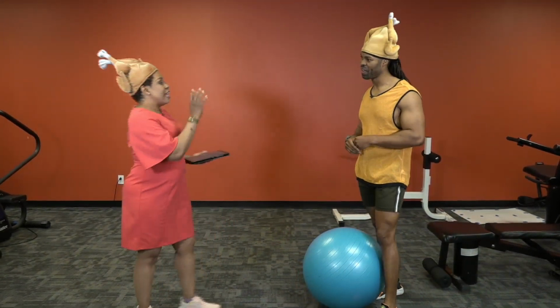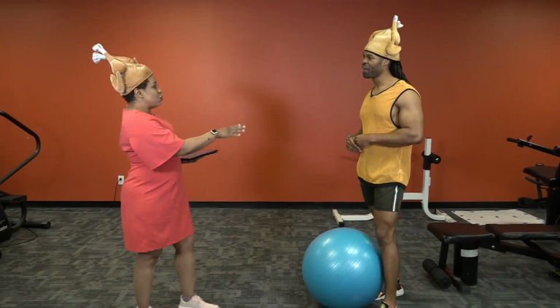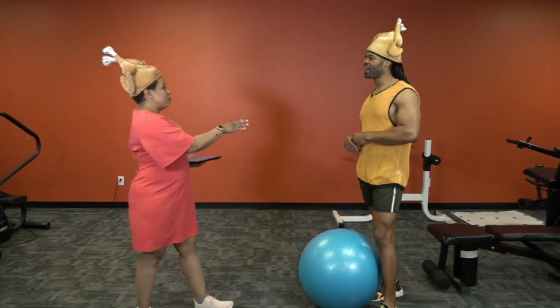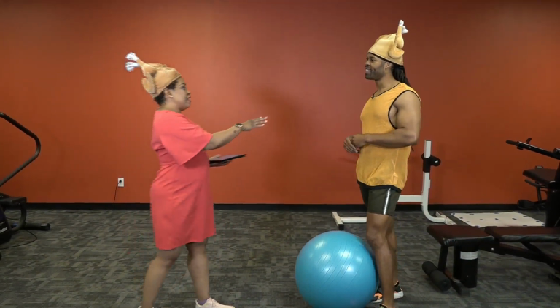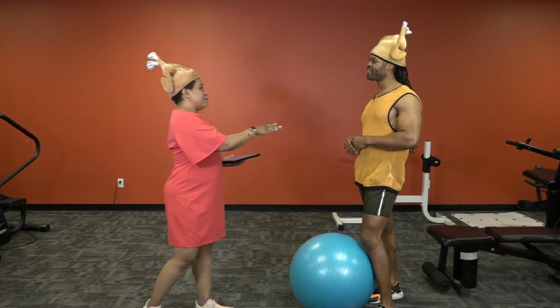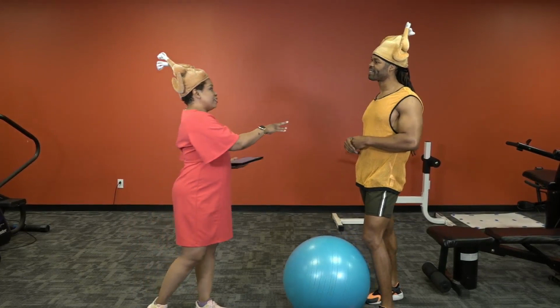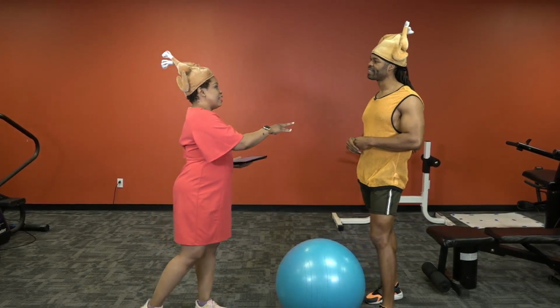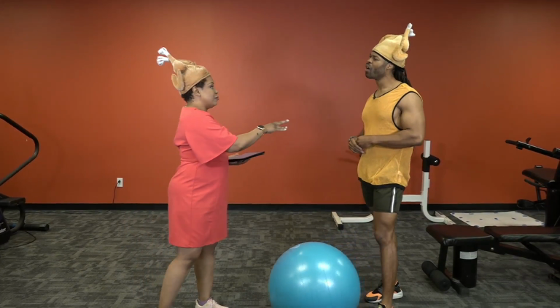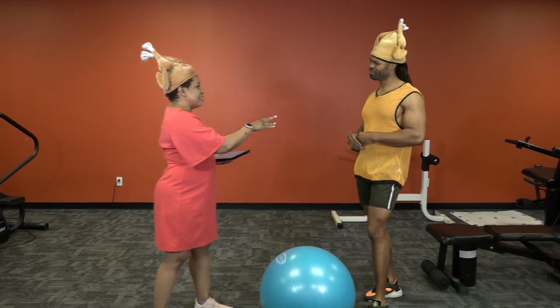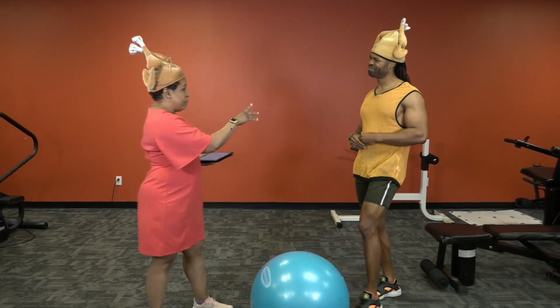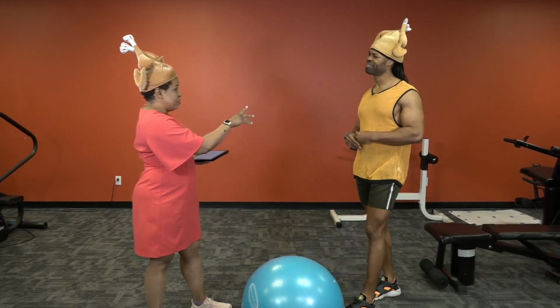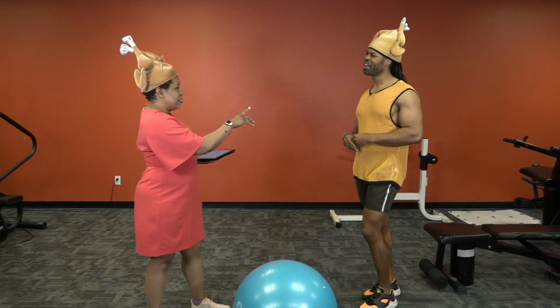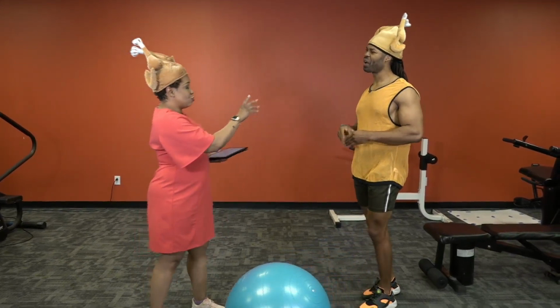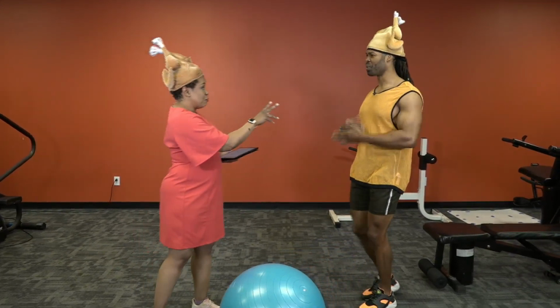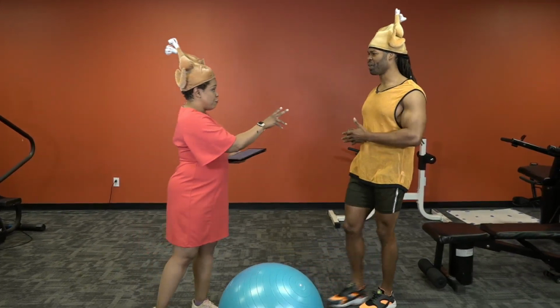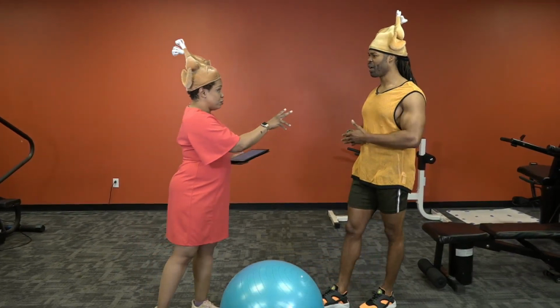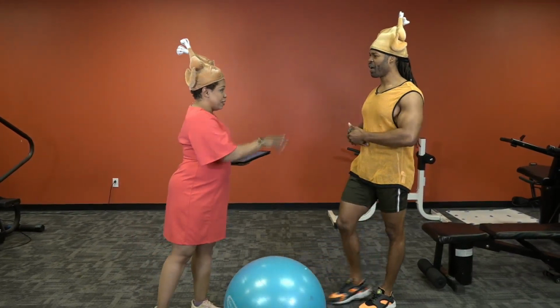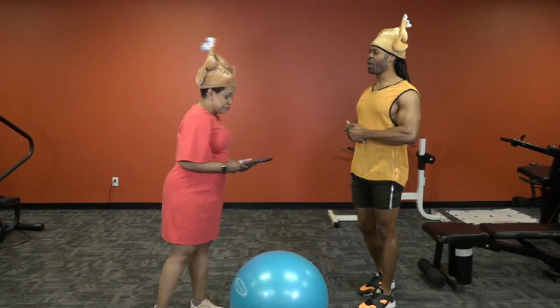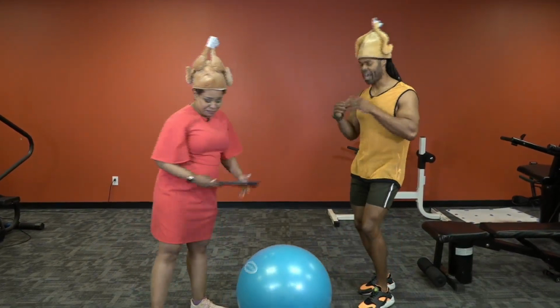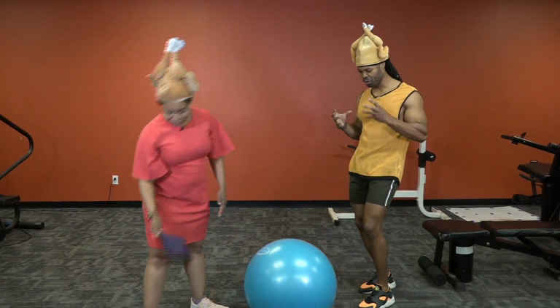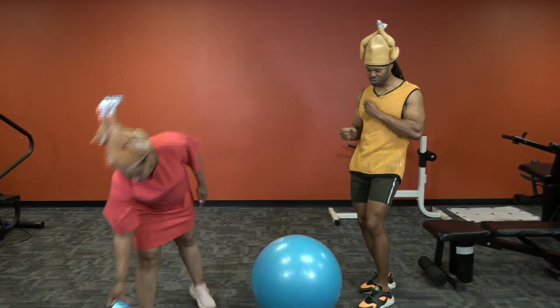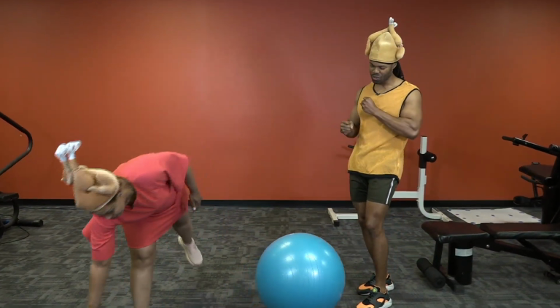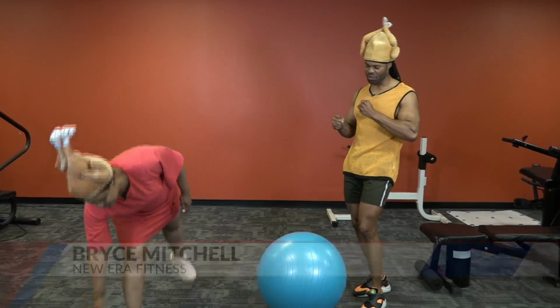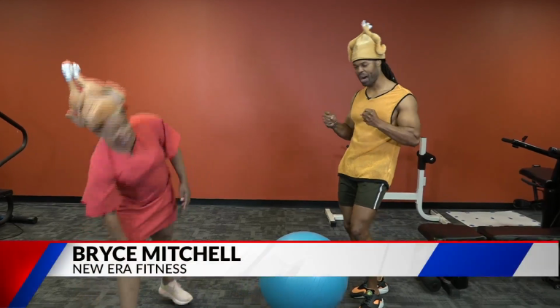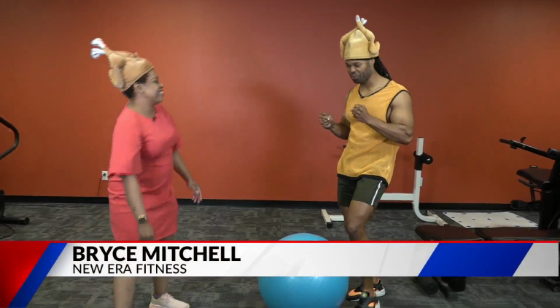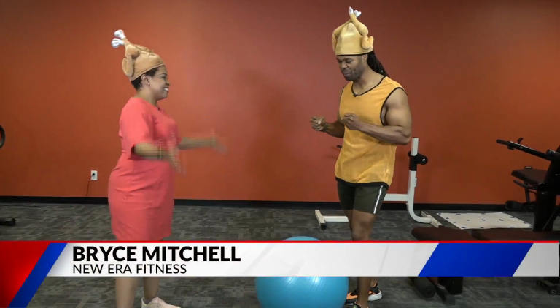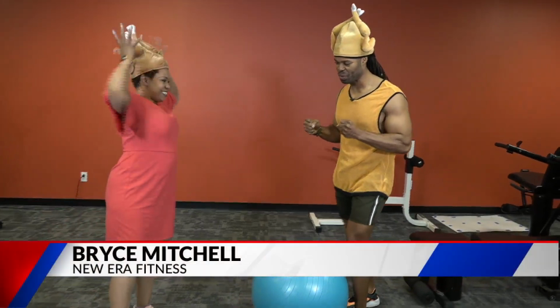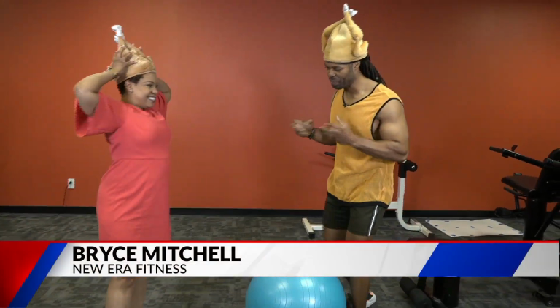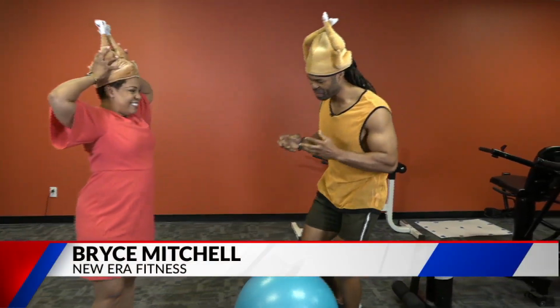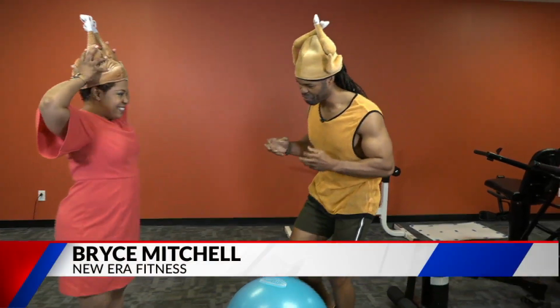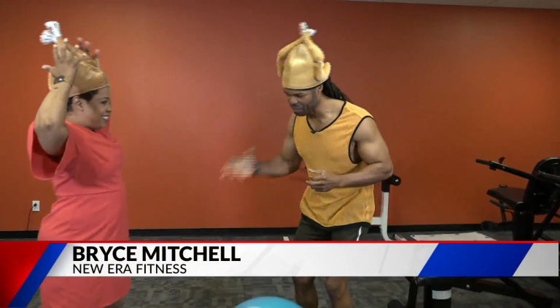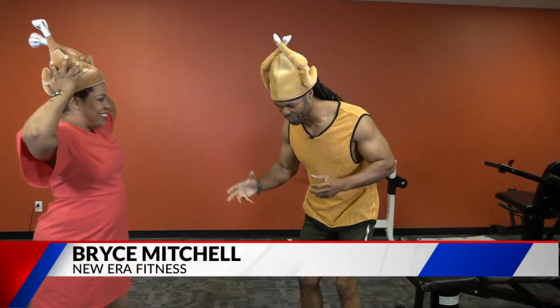Last week with BKM Fitness, I did planks and failed. So show us the proper form to do a plank. I'm going to show you the proper form to do a plank, my fellow turkey.